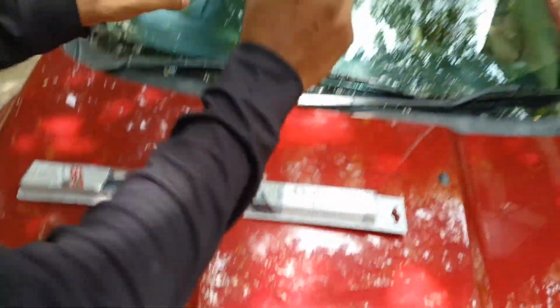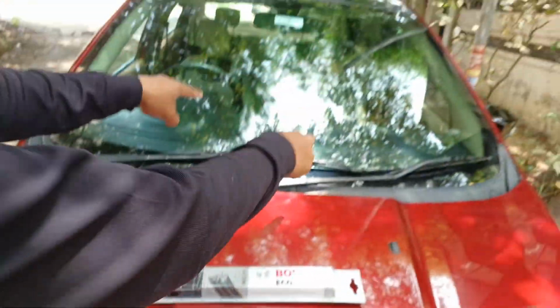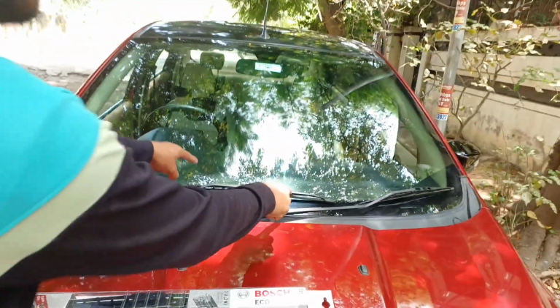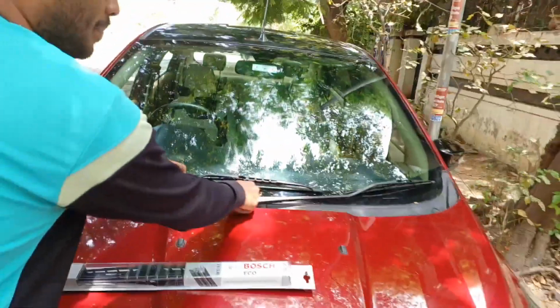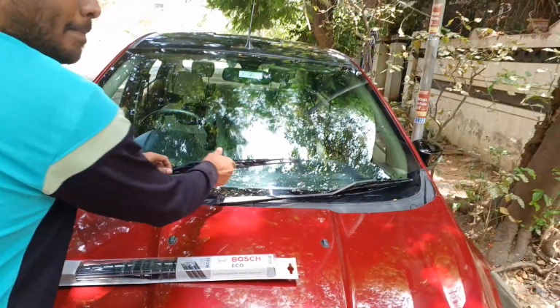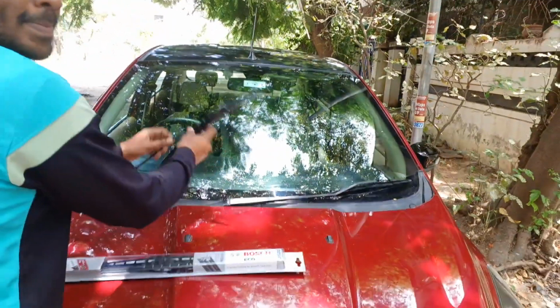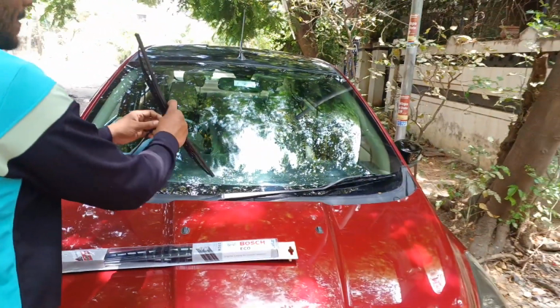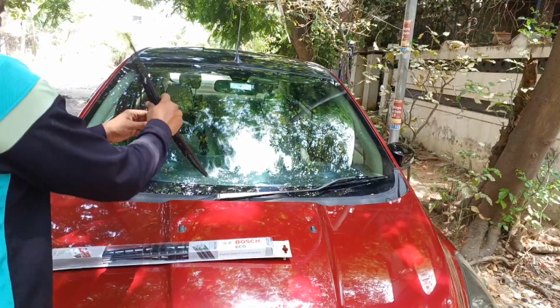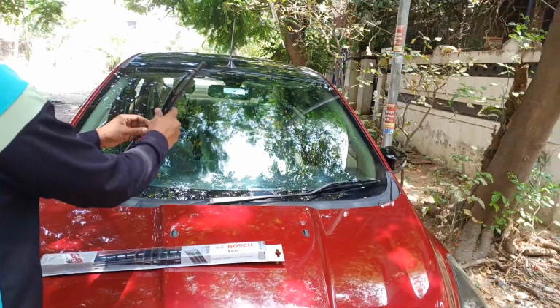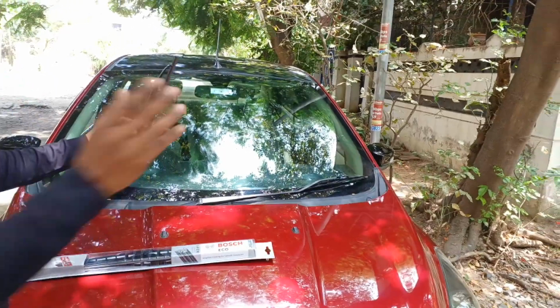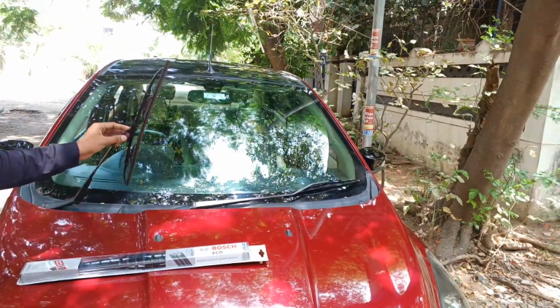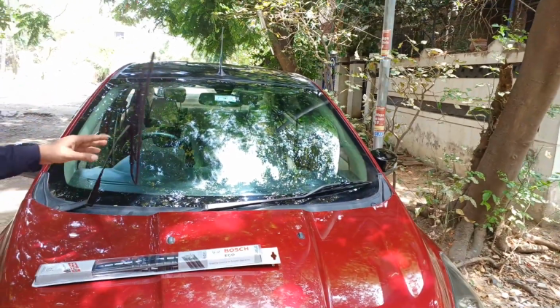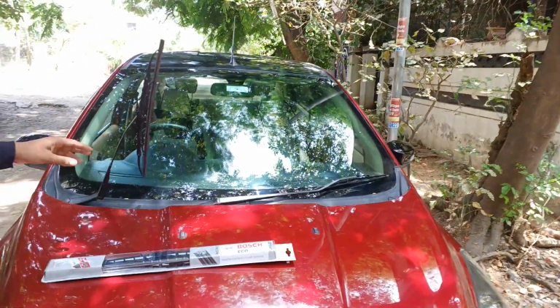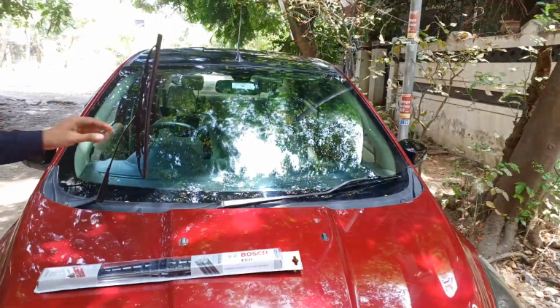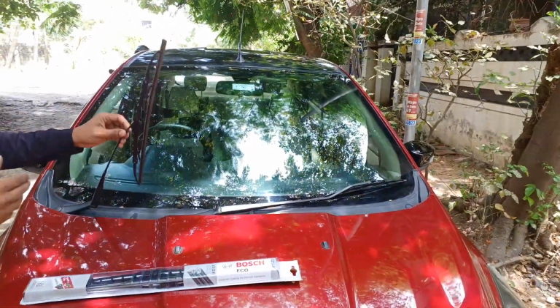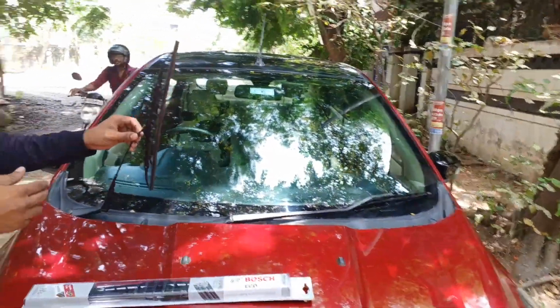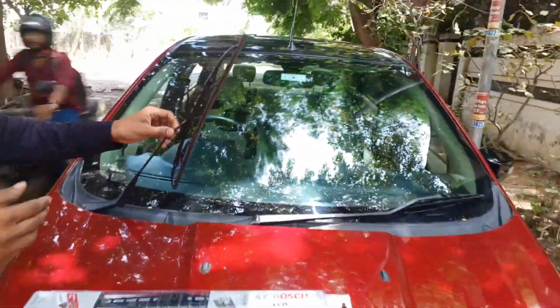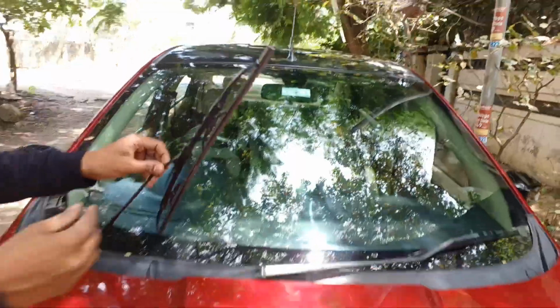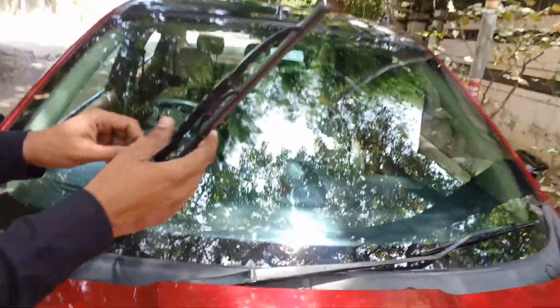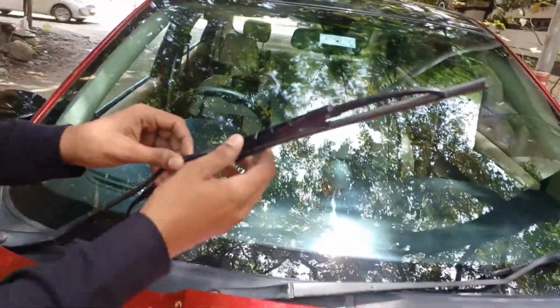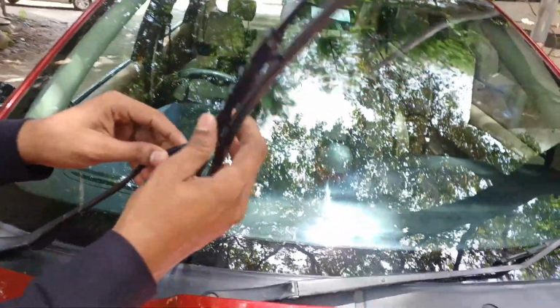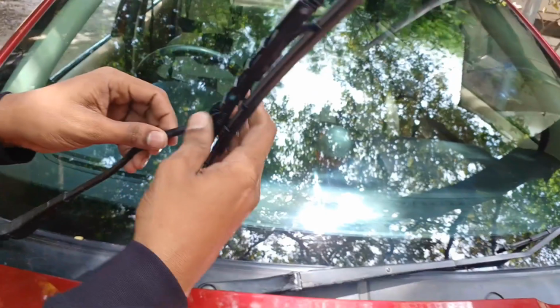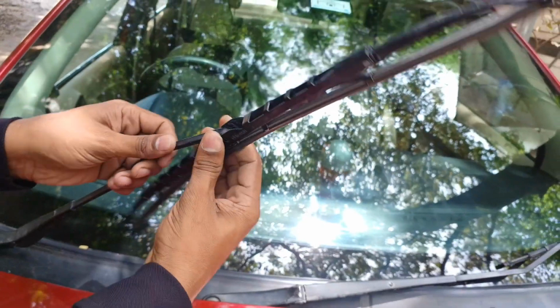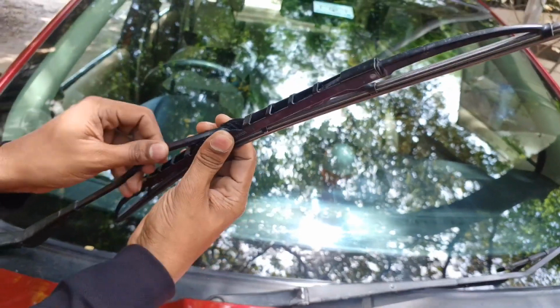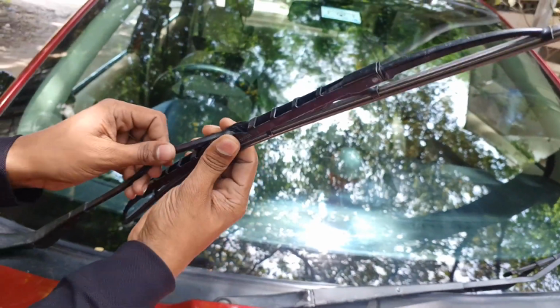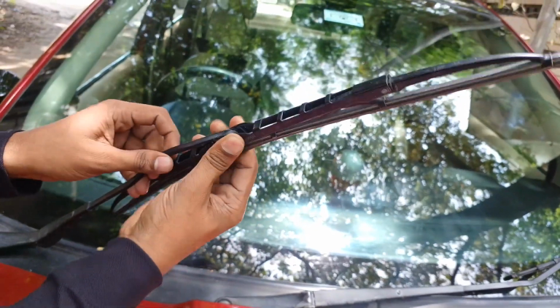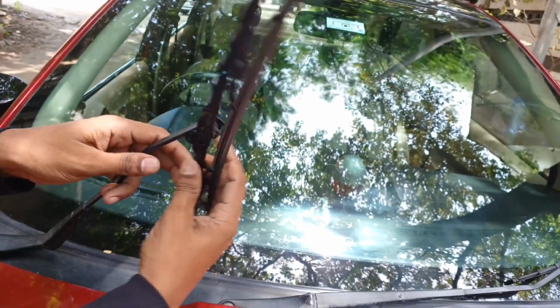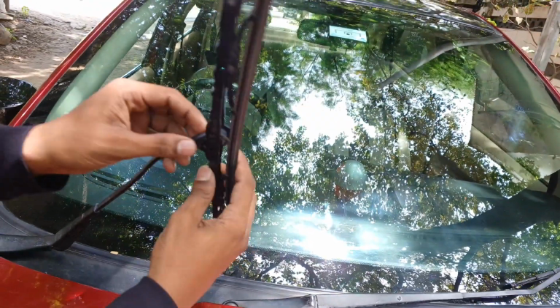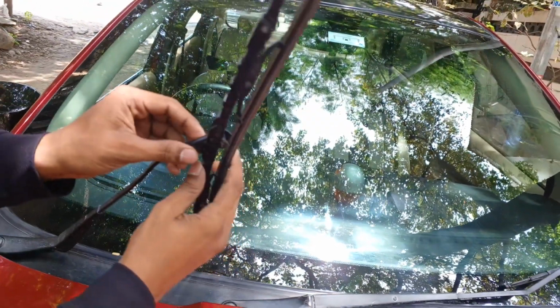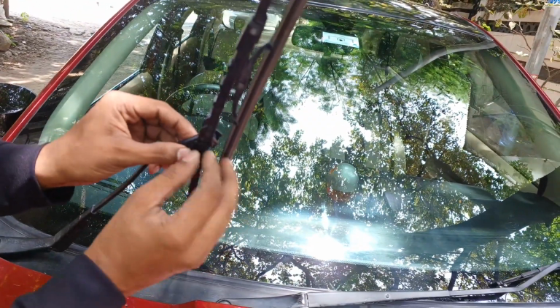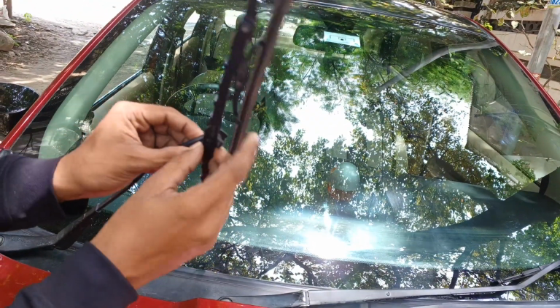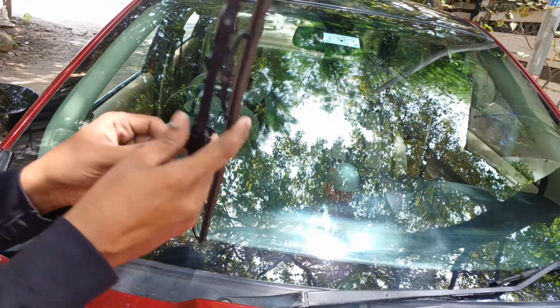We already use it. How to change it — it's very easy. There is a clip. Once you pull it, it's a clip.